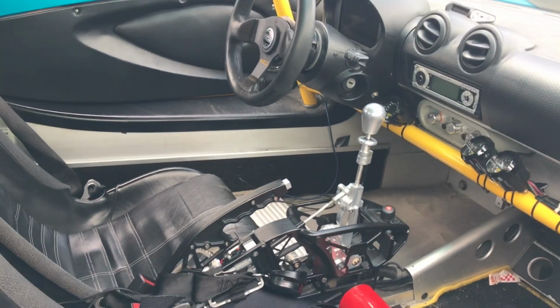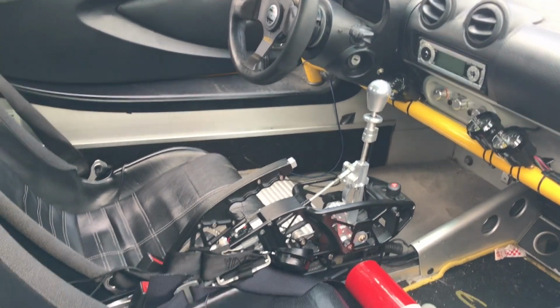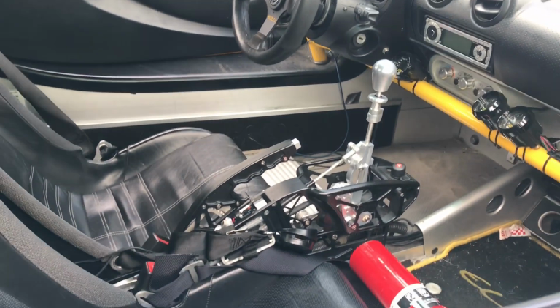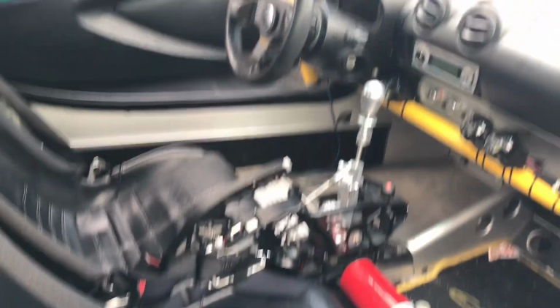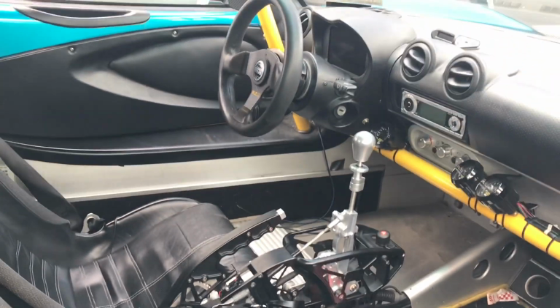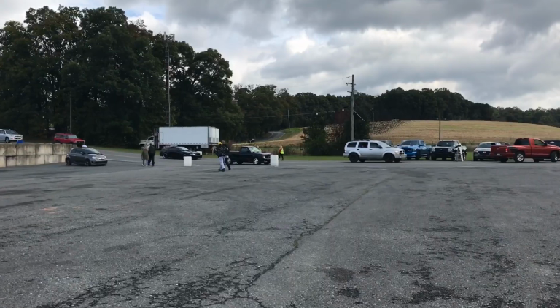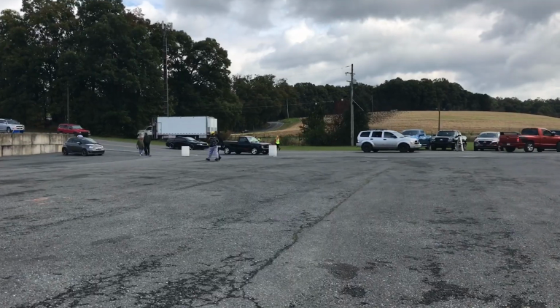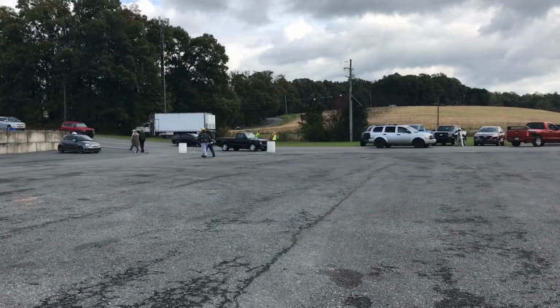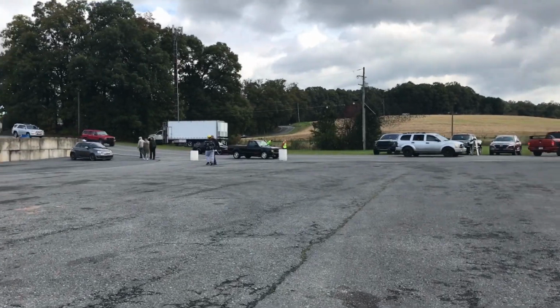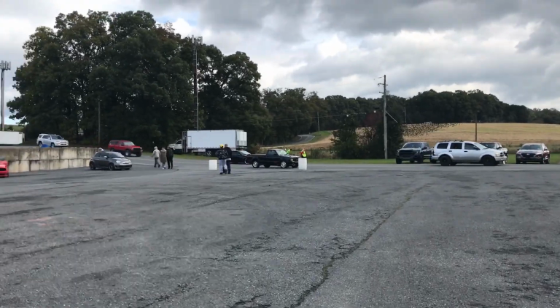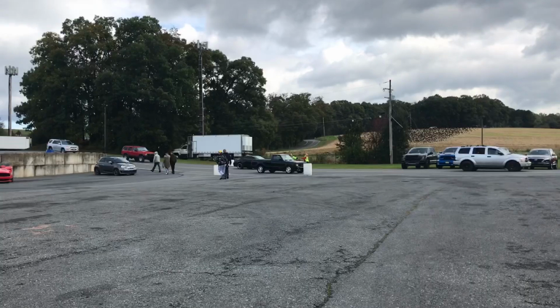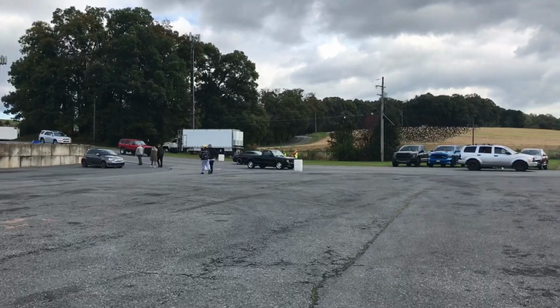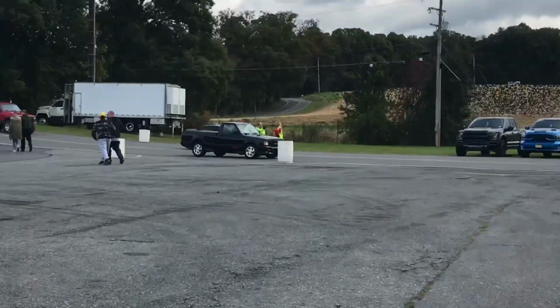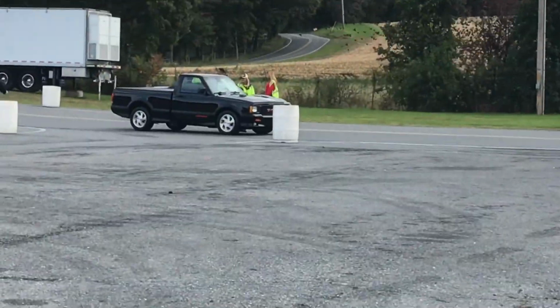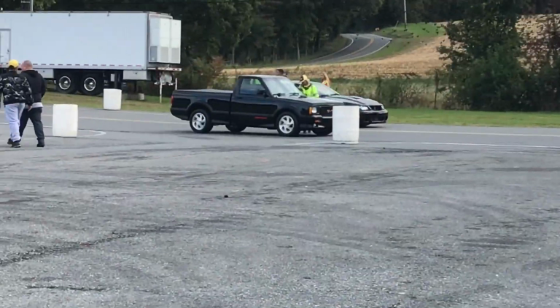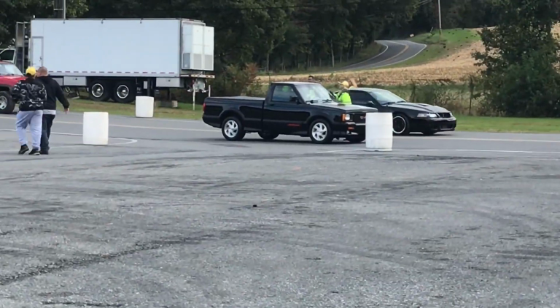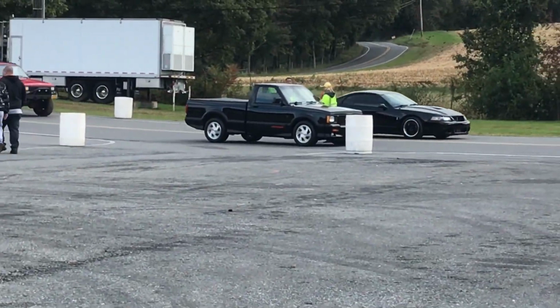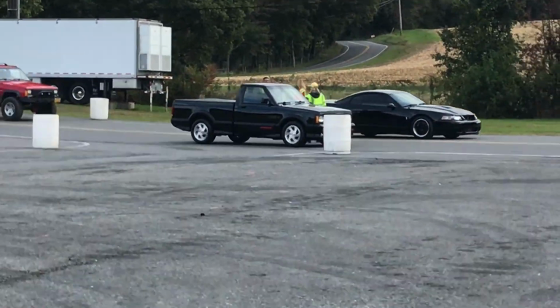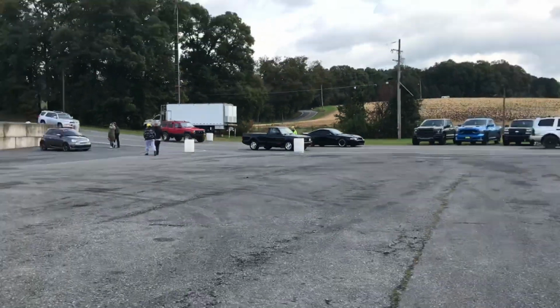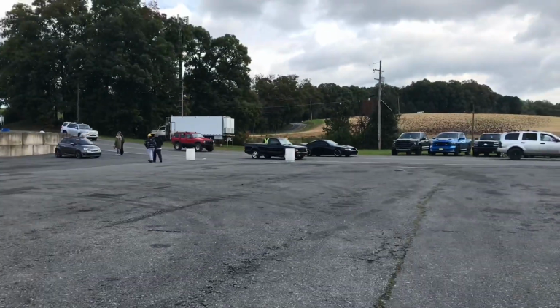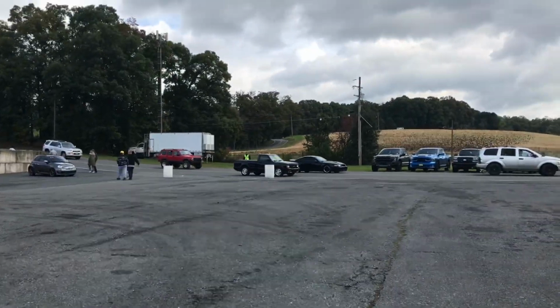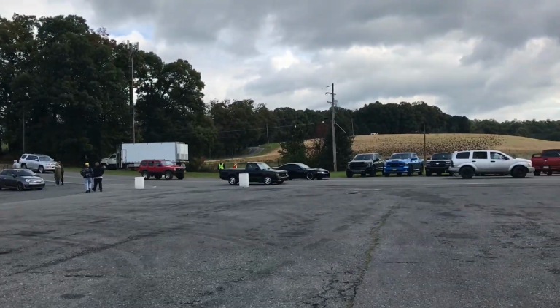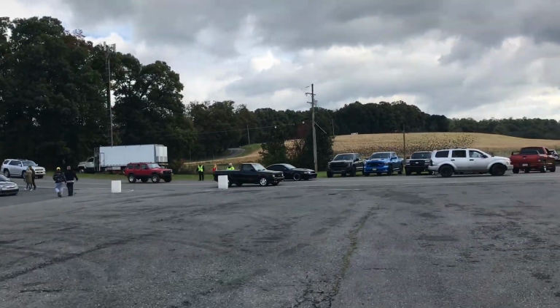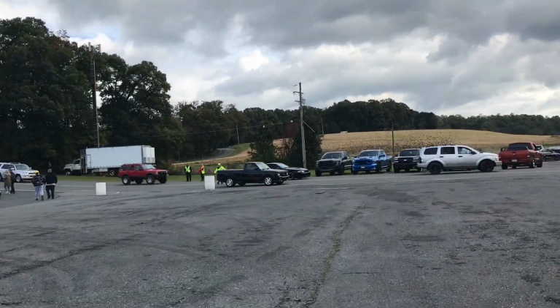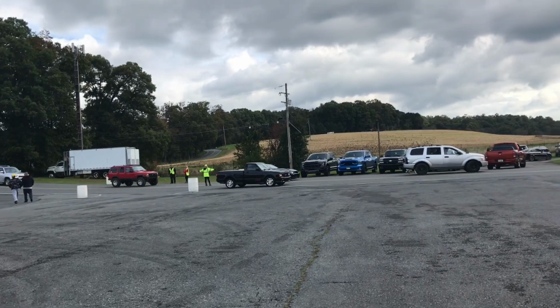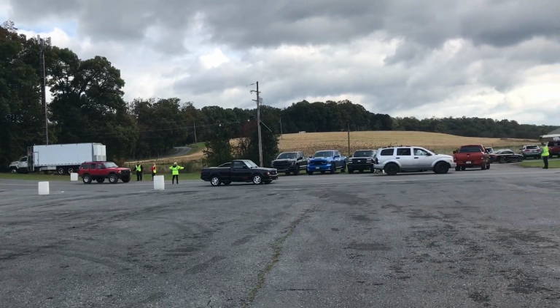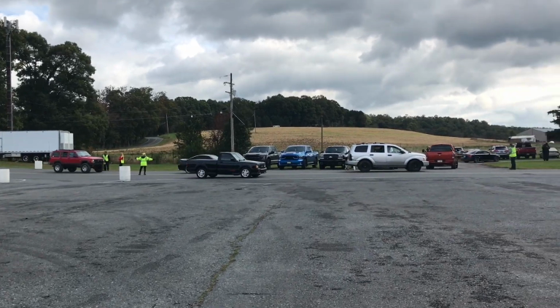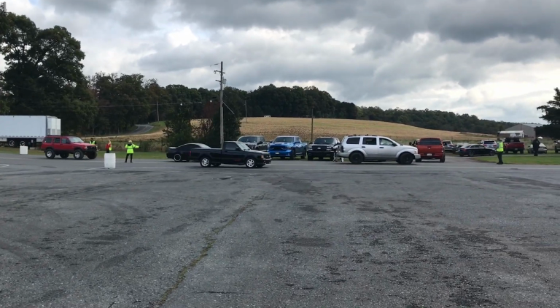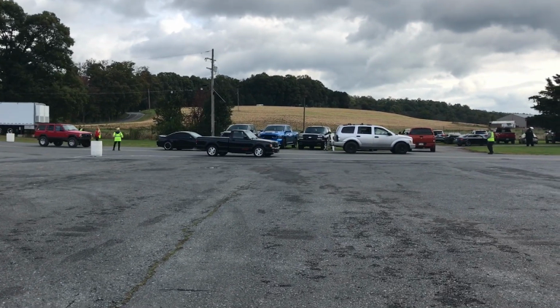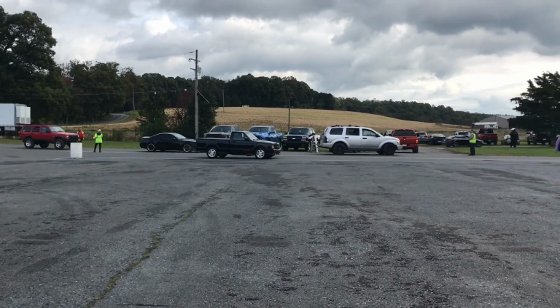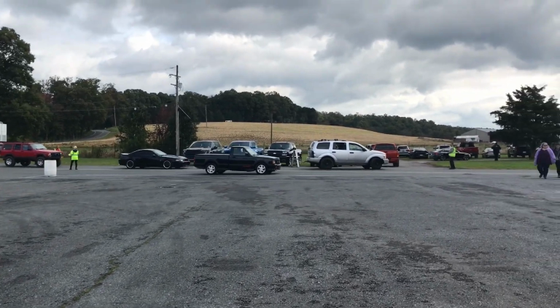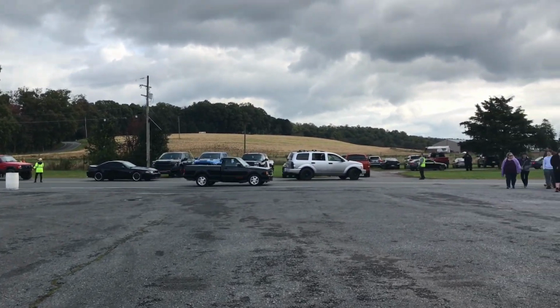Wow, that's insane. We've got a GMC Cyclone over here. When do you ever see one of these? Never.